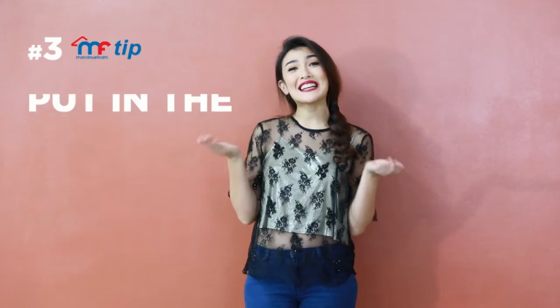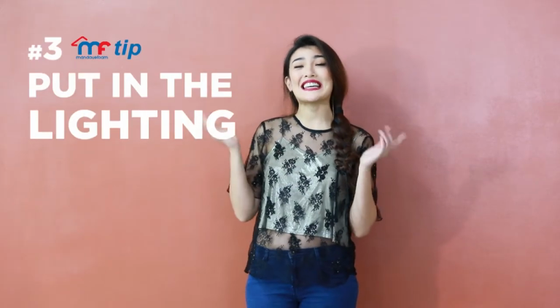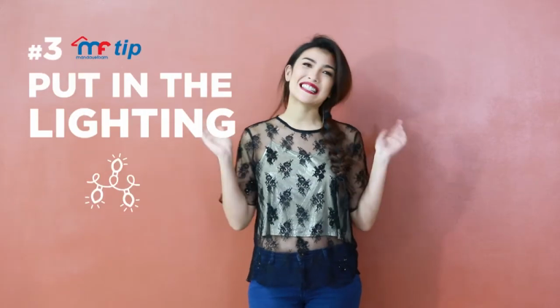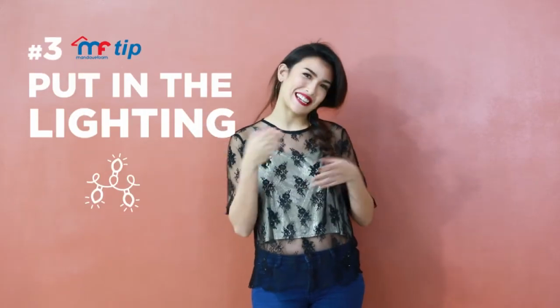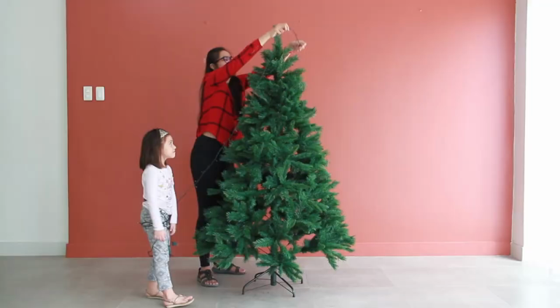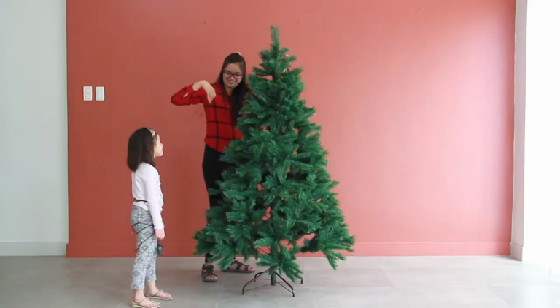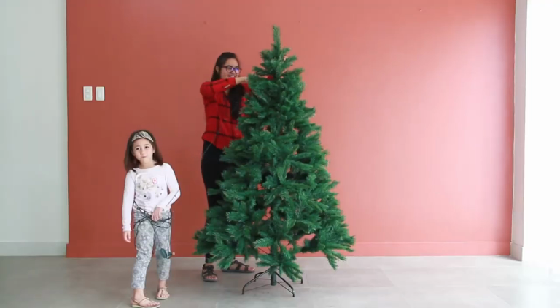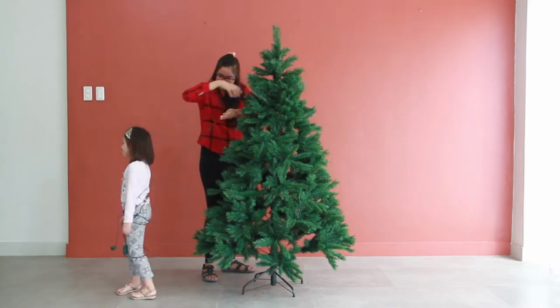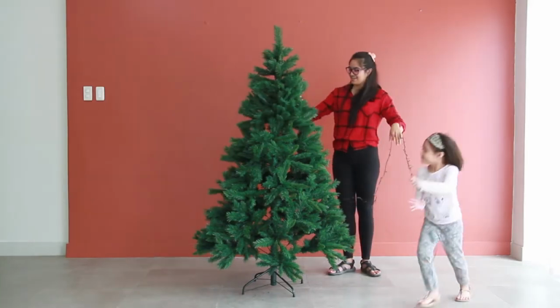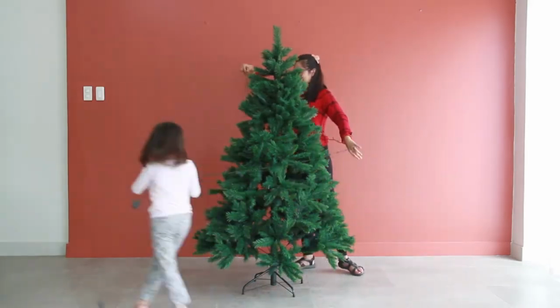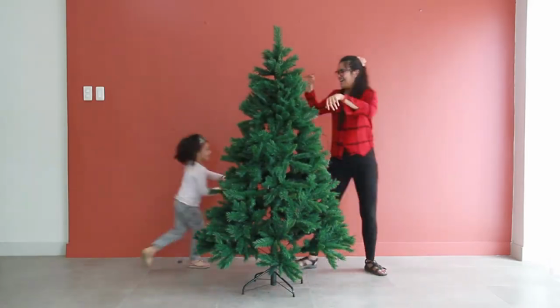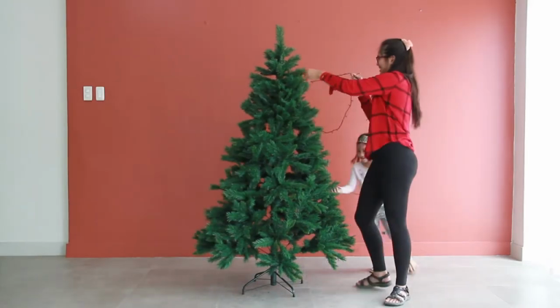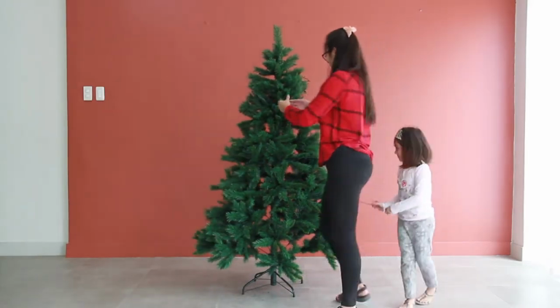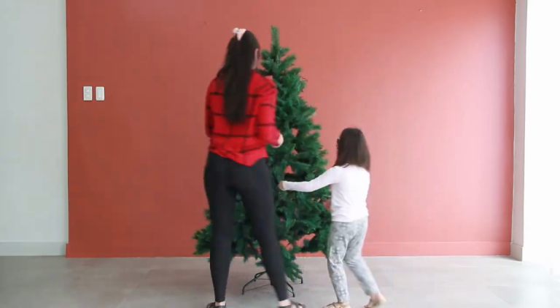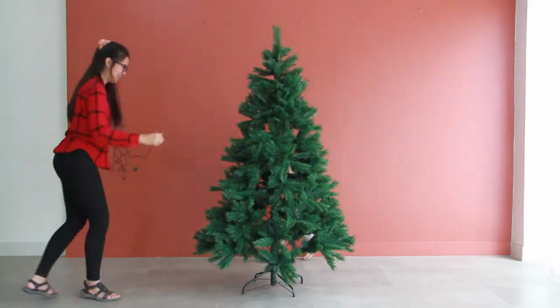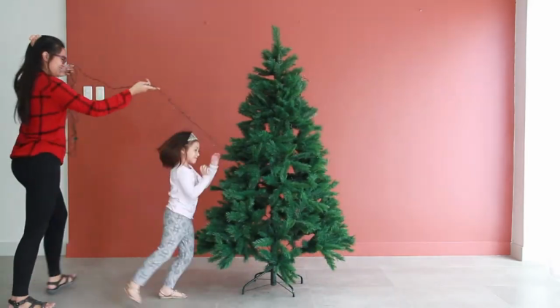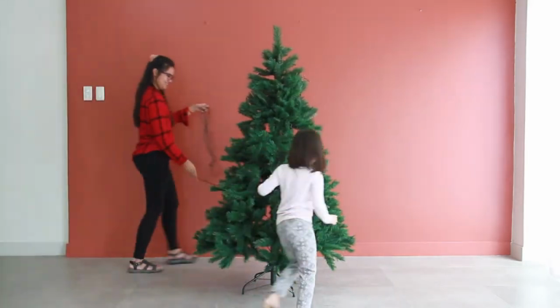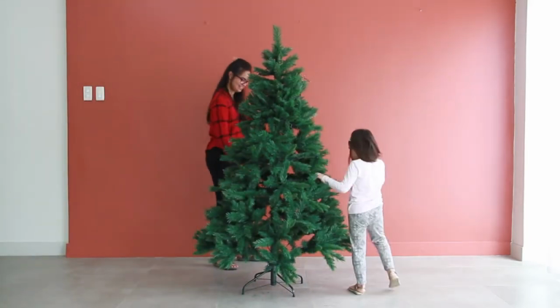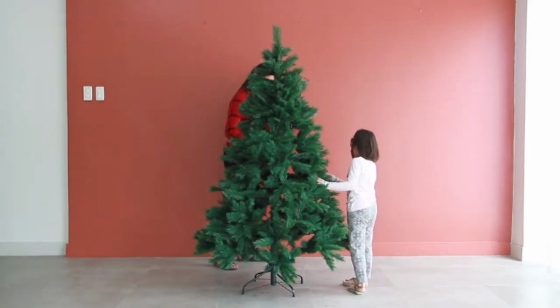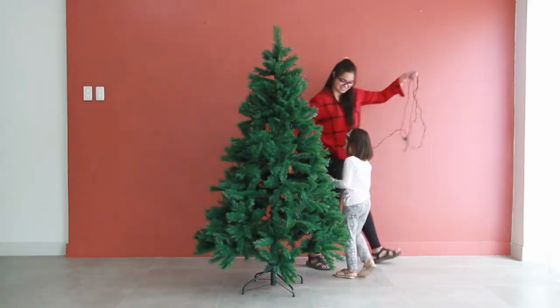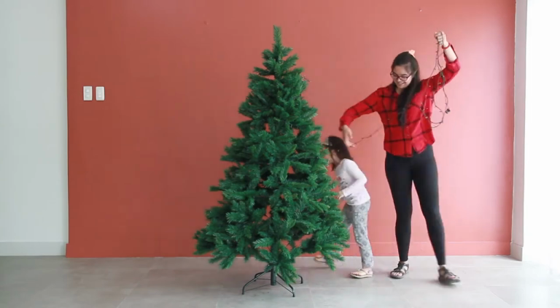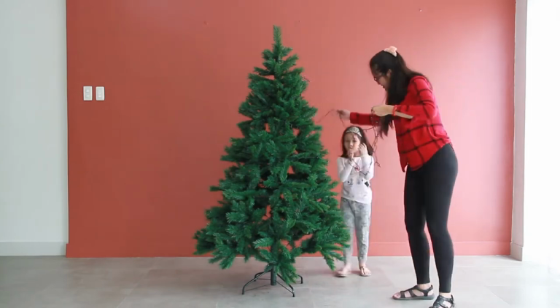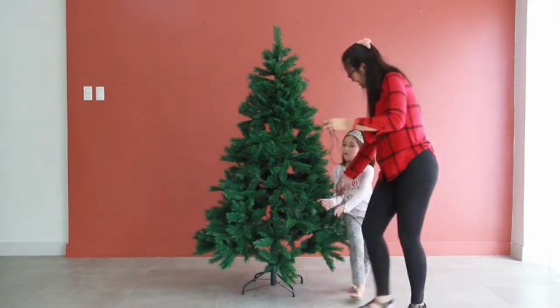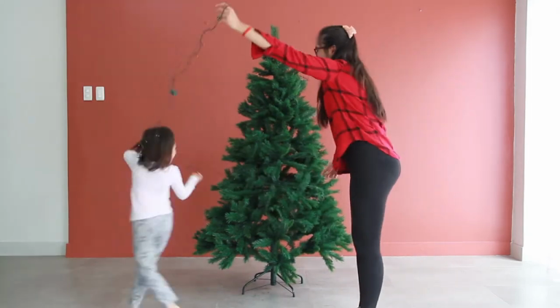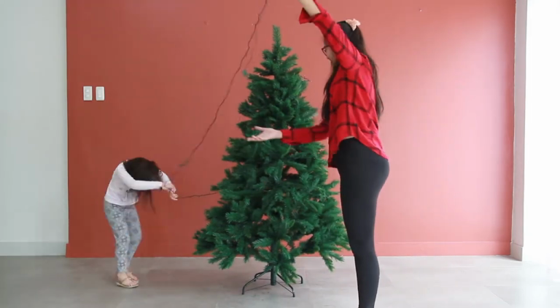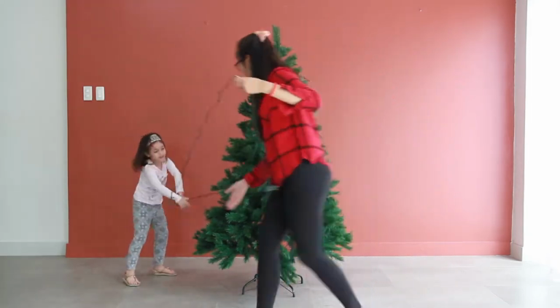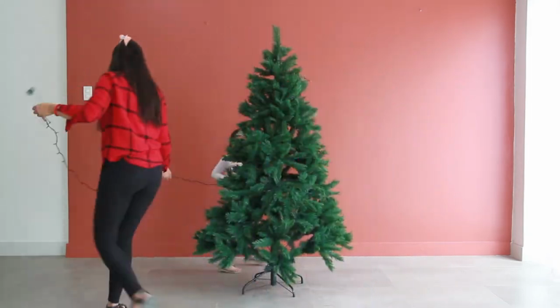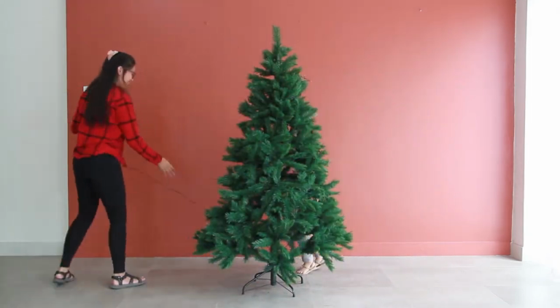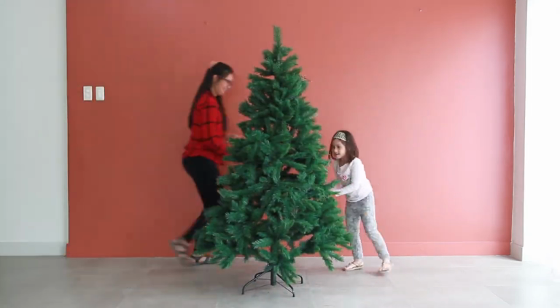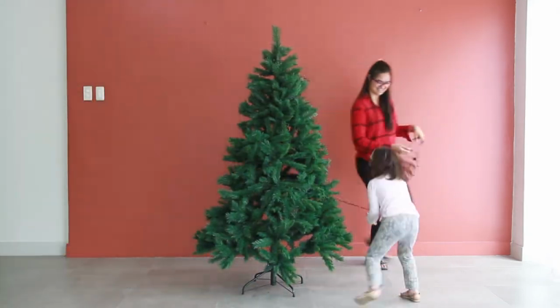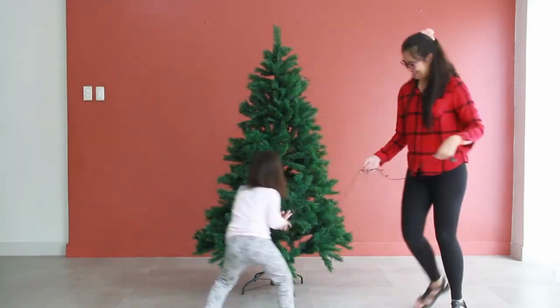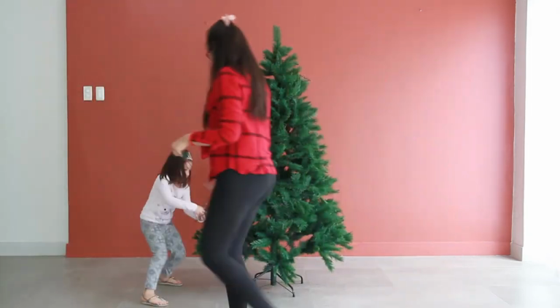Next is the lighting. Start from the top and work your way down. Make sure the lights are evenly spaced out and that they cover the tree from head to toe — no gaps or bare spots. You can never have too many lights.